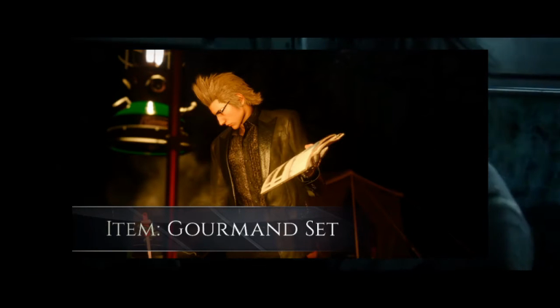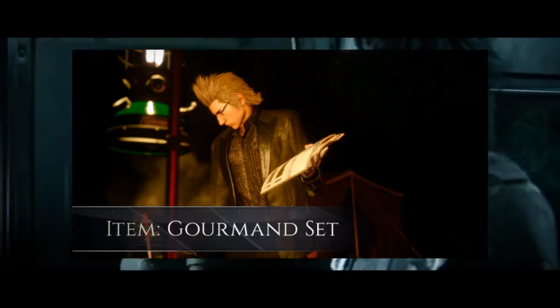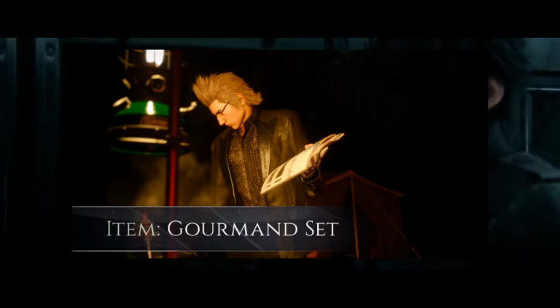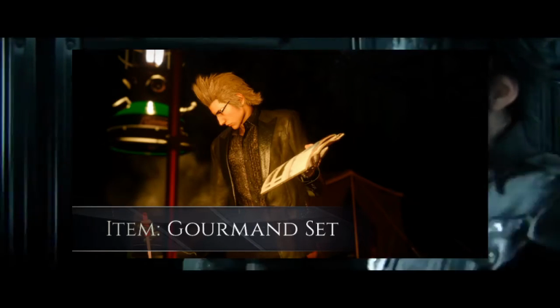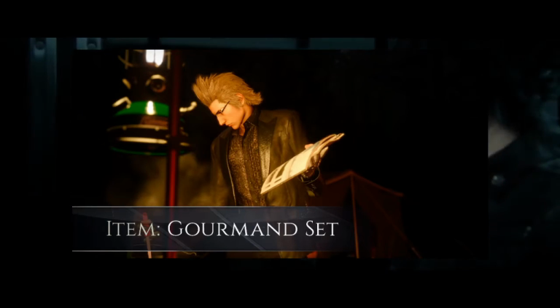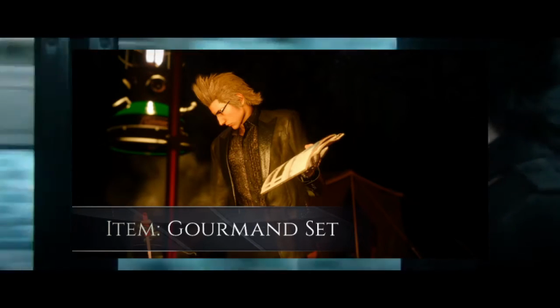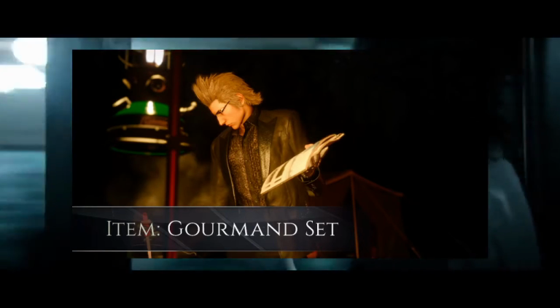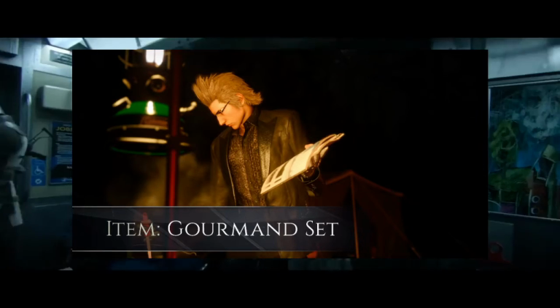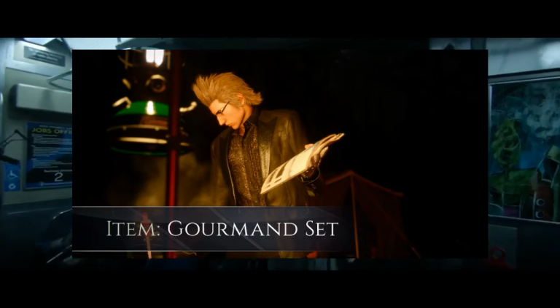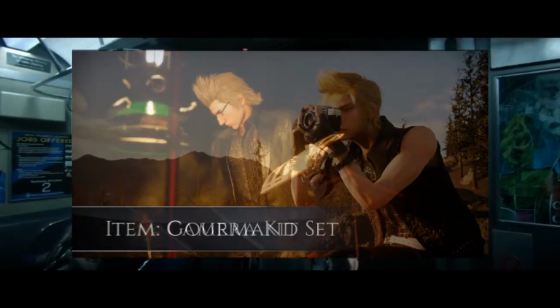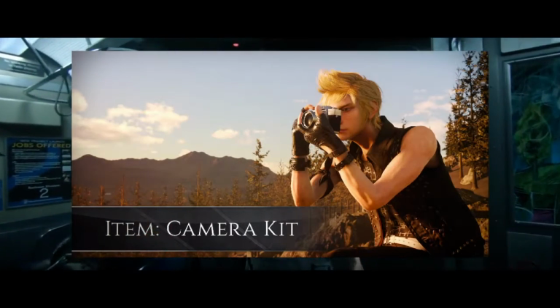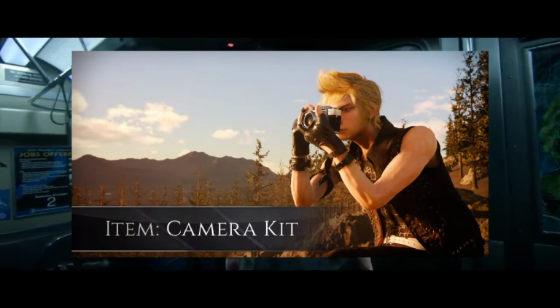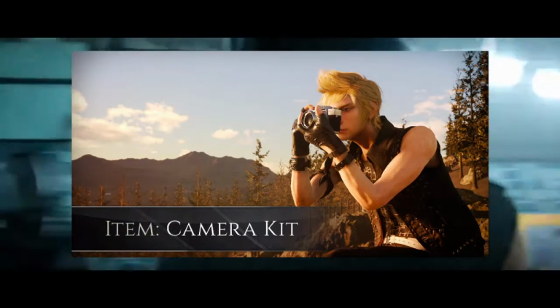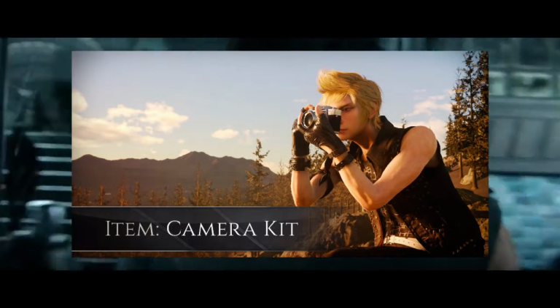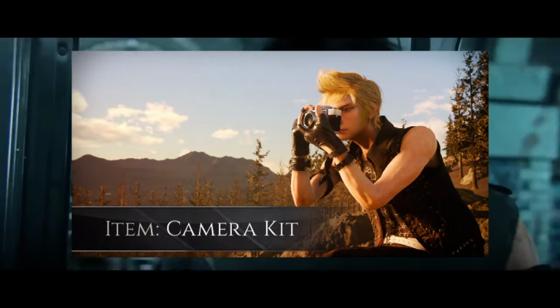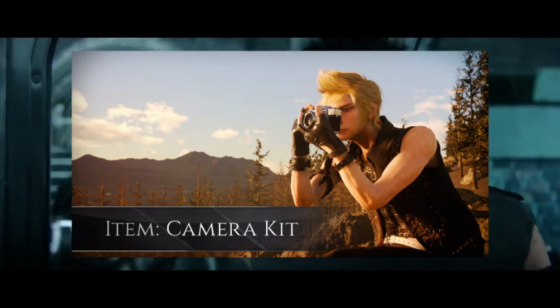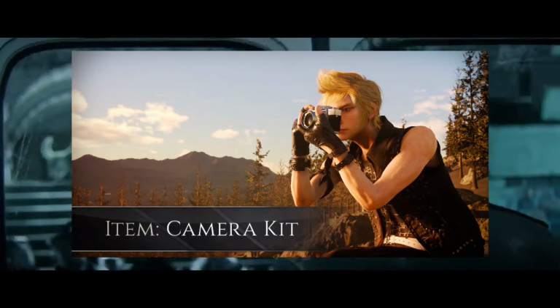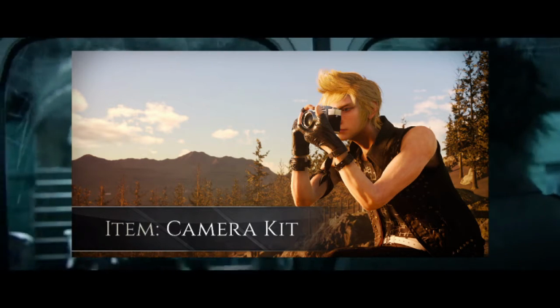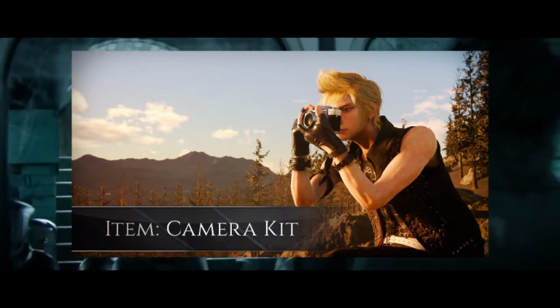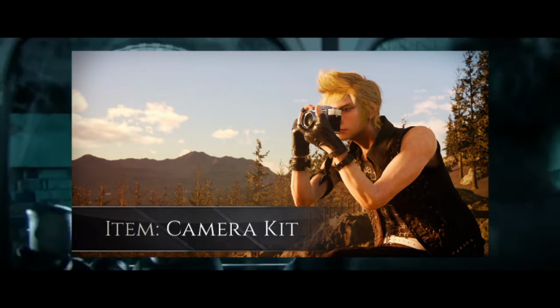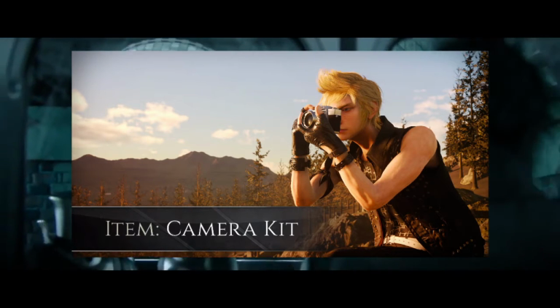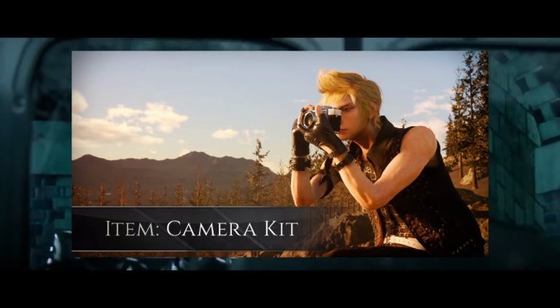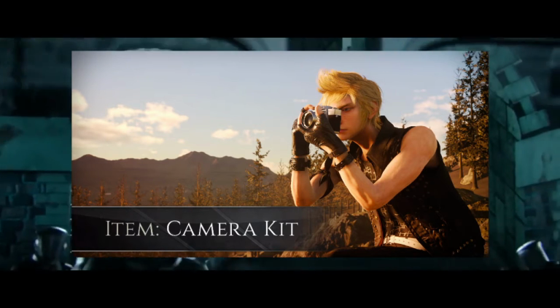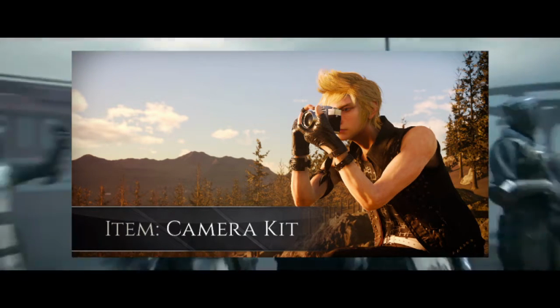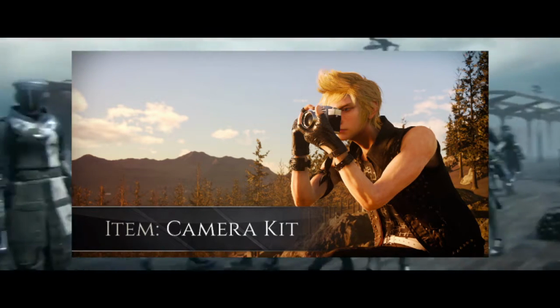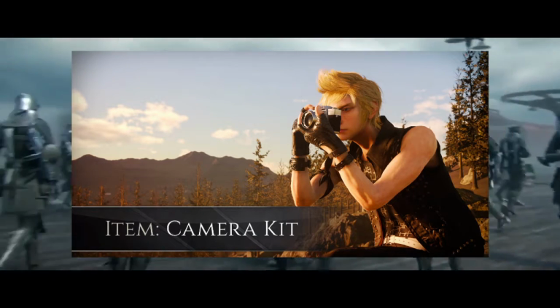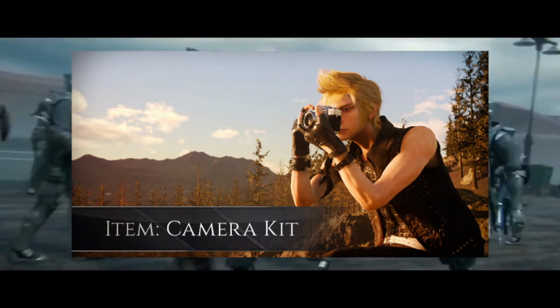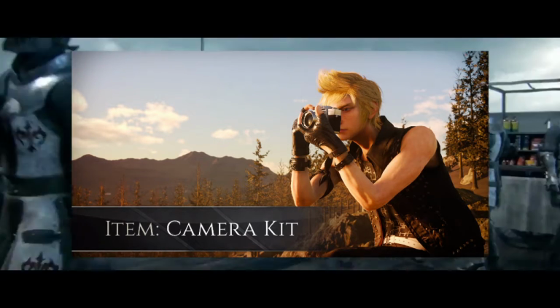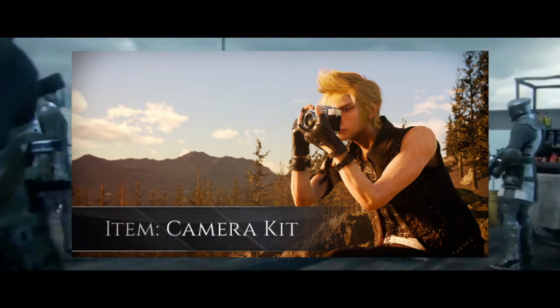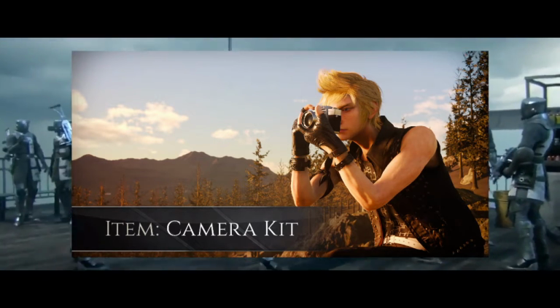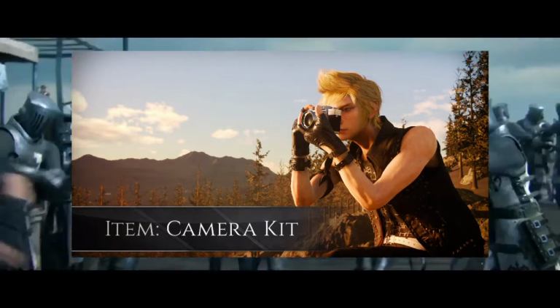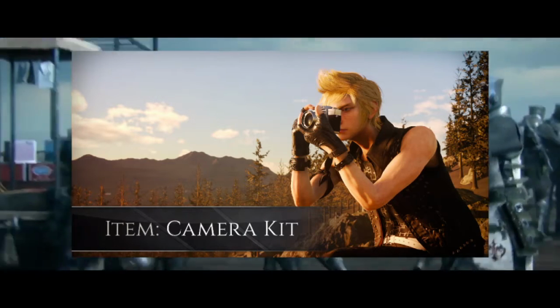The next set of DLC is the Camera Kit, which obviously has to do with Prompto. It includes a camera body and a lens. In order to get this you have to pre-order from Amazon US or just have the Ultimate Collector's Edition.